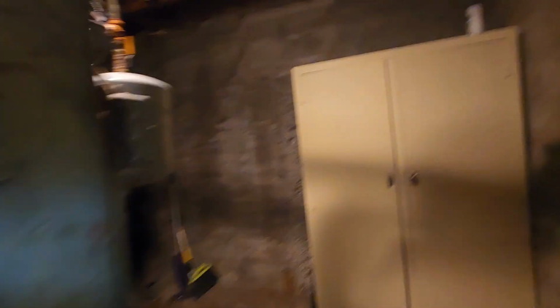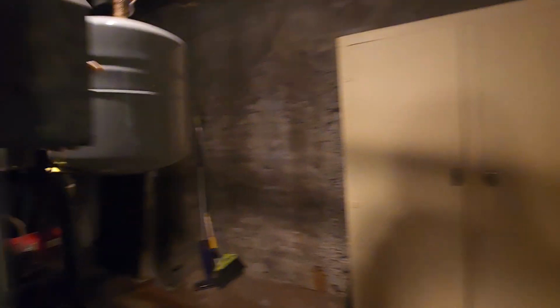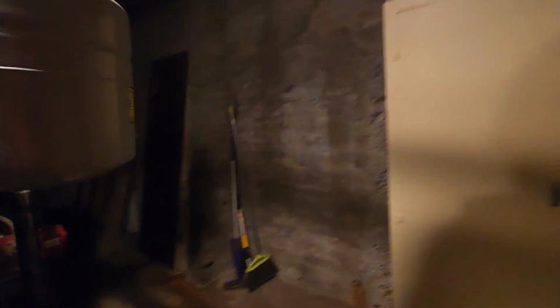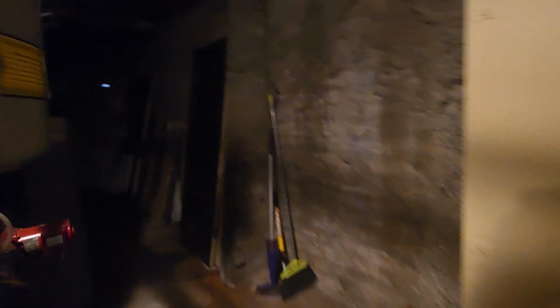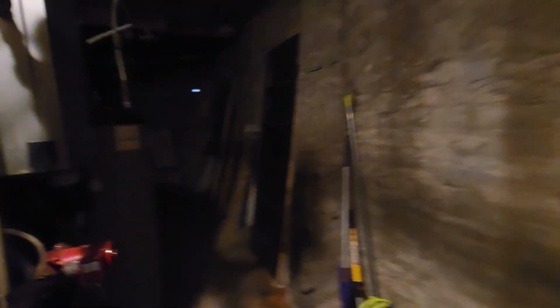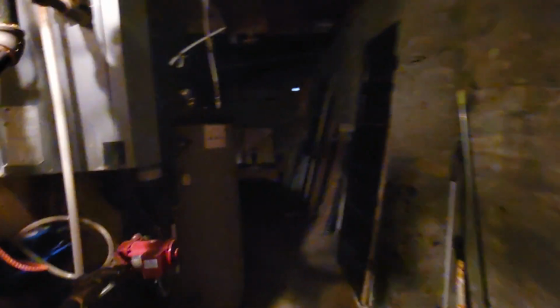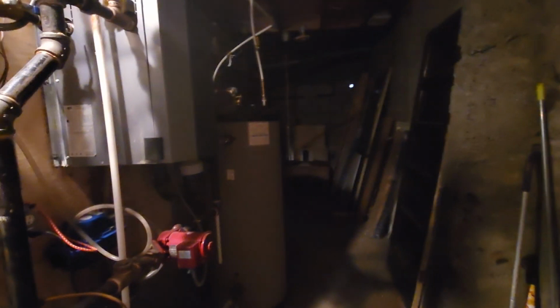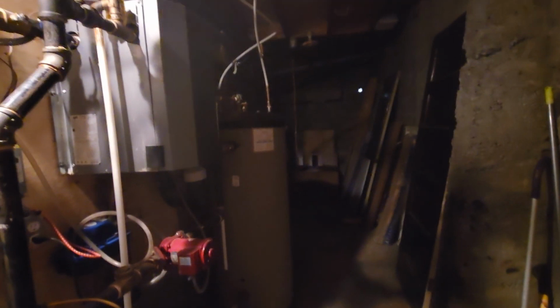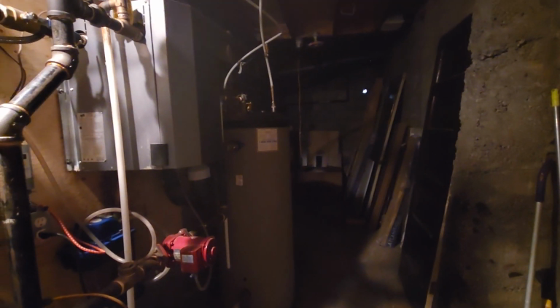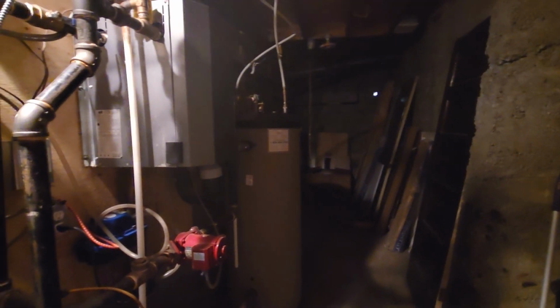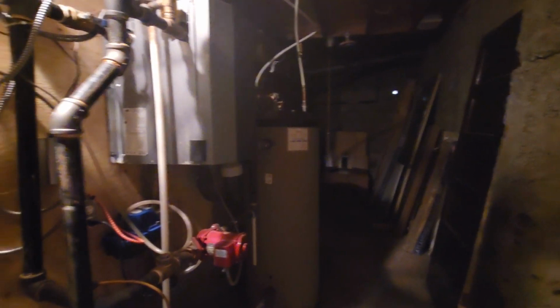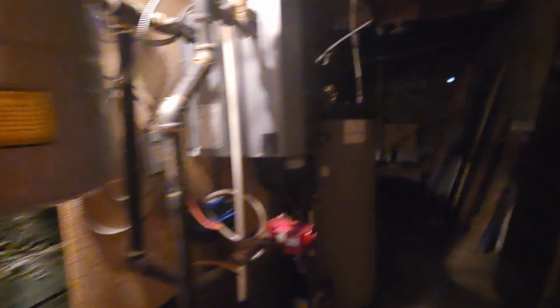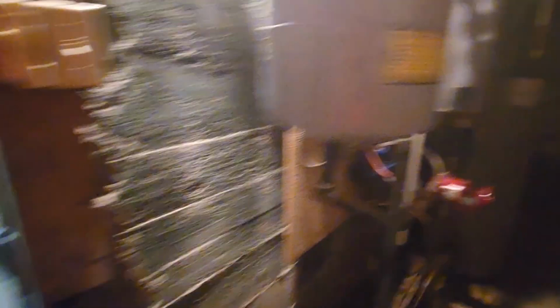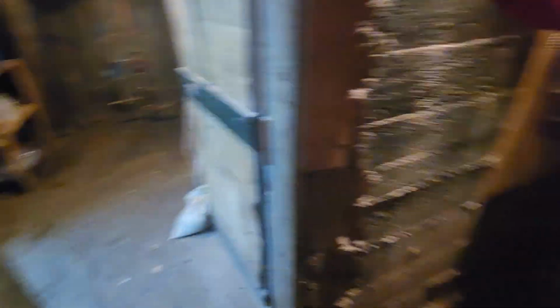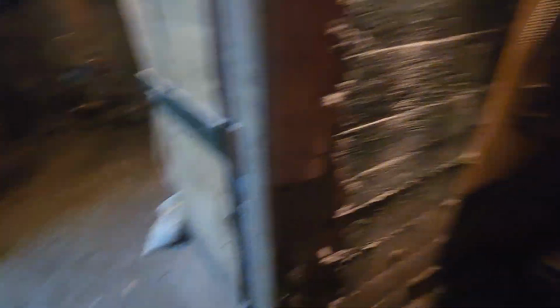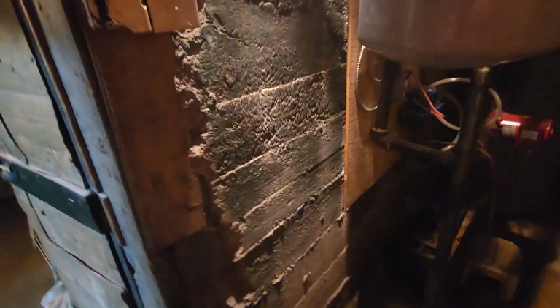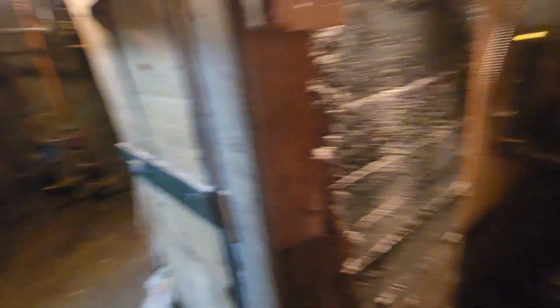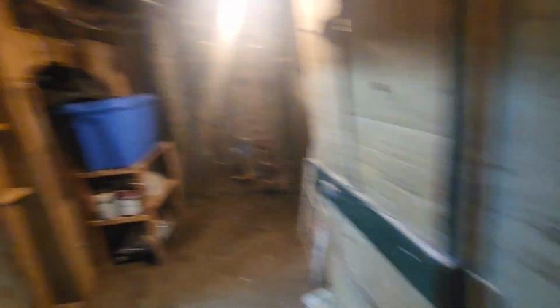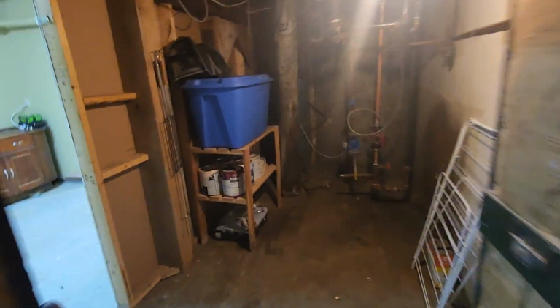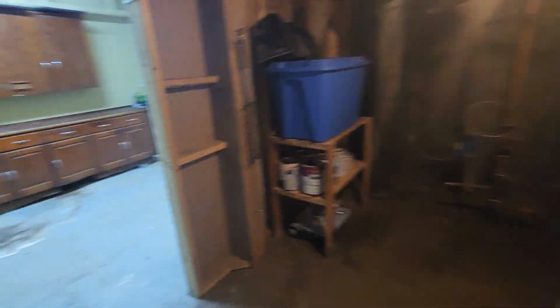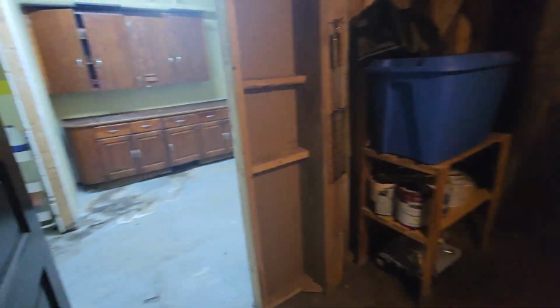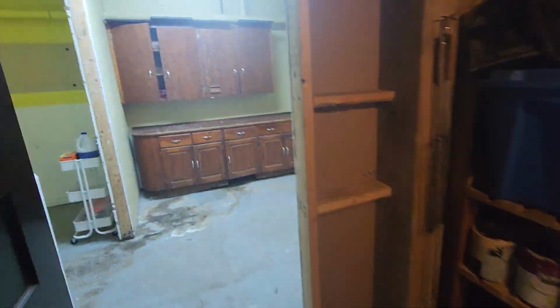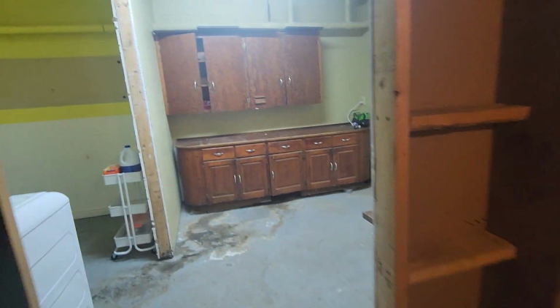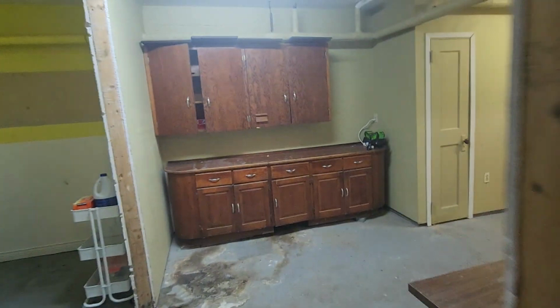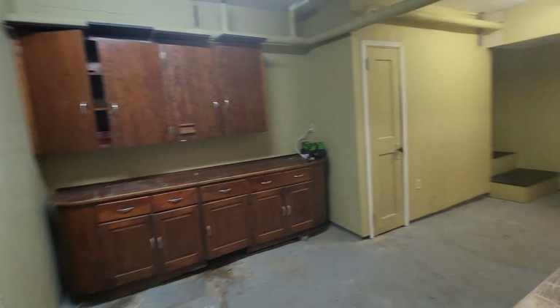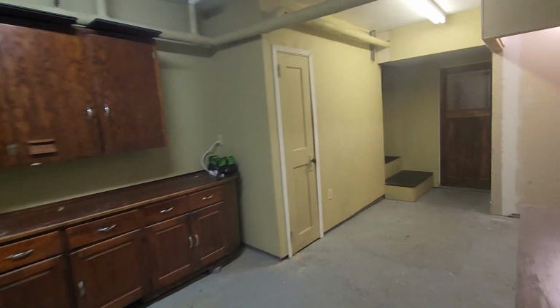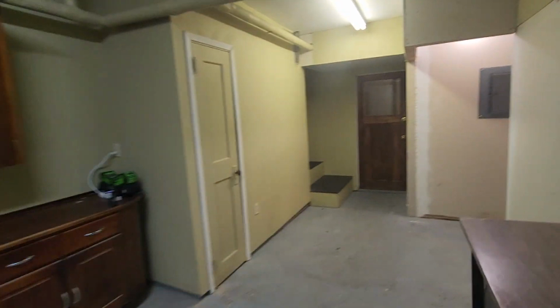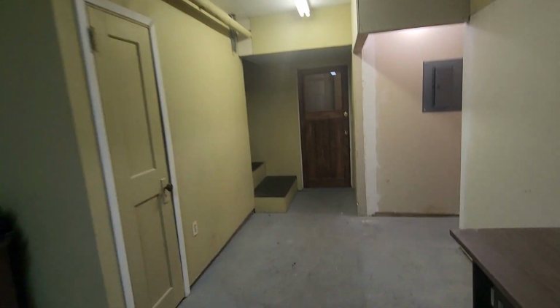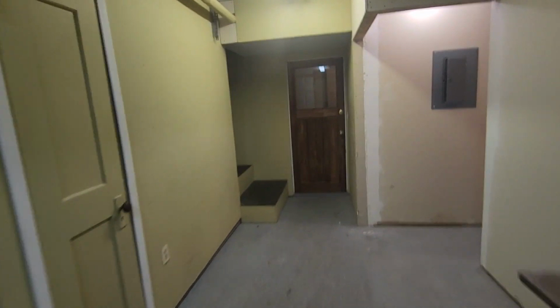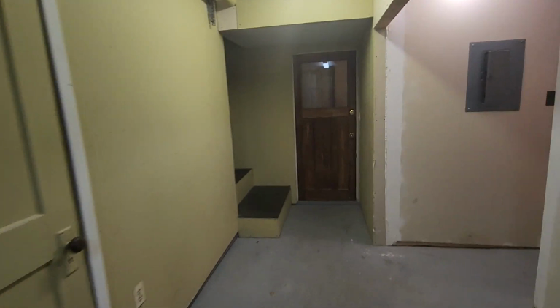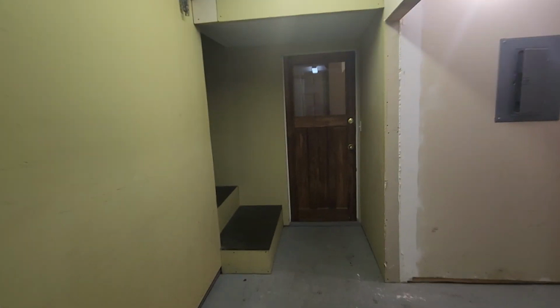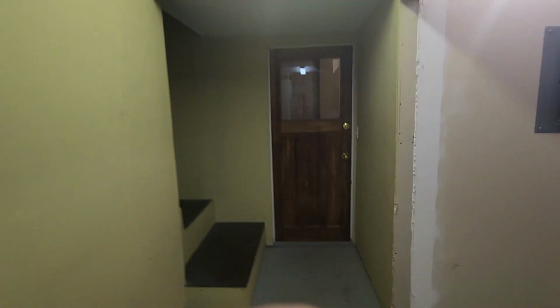There's your laundry room area — this is probably the least photogenic part of the house, to be fair. There's a natural gas furnace right back there.